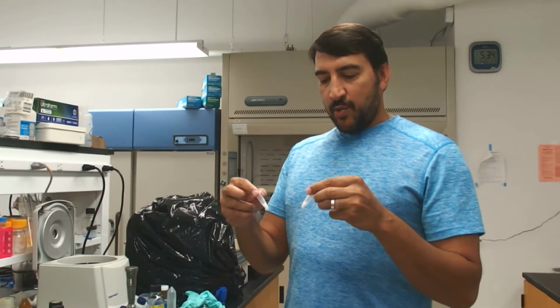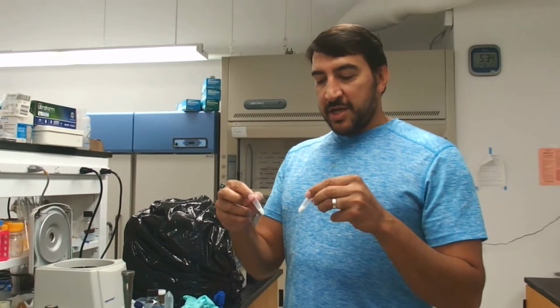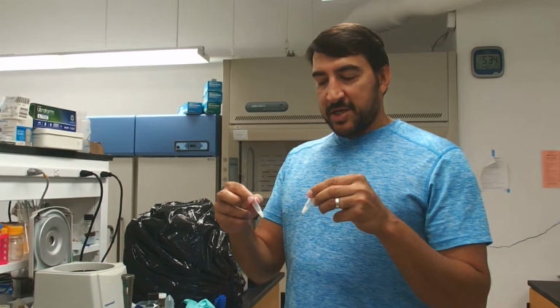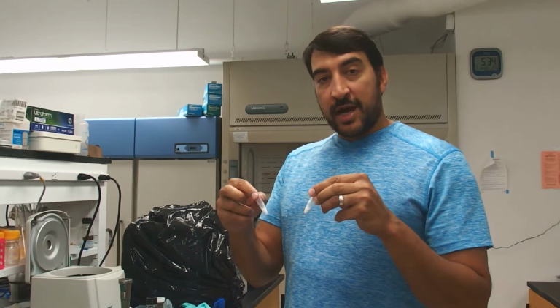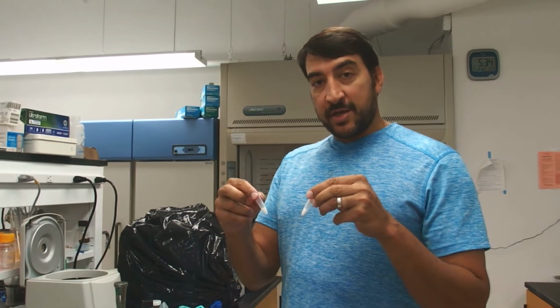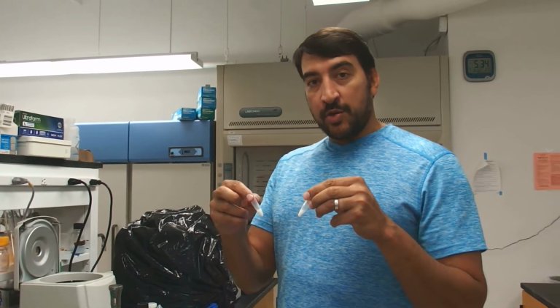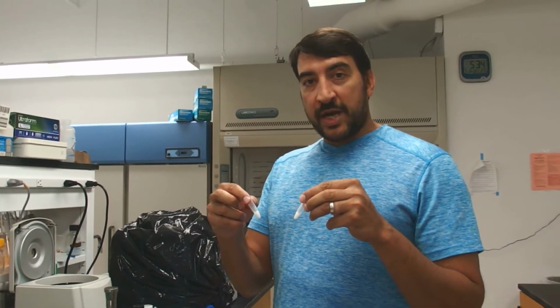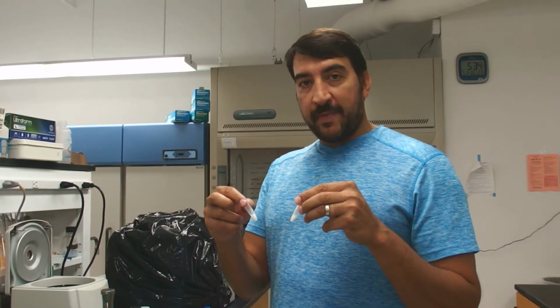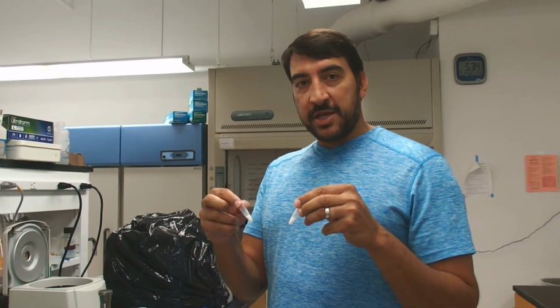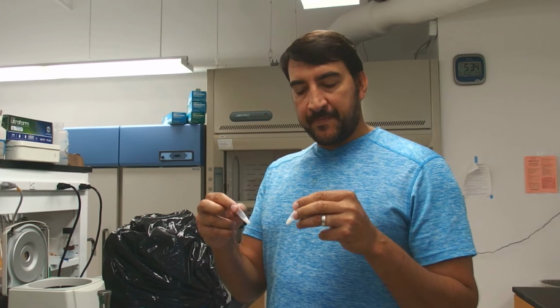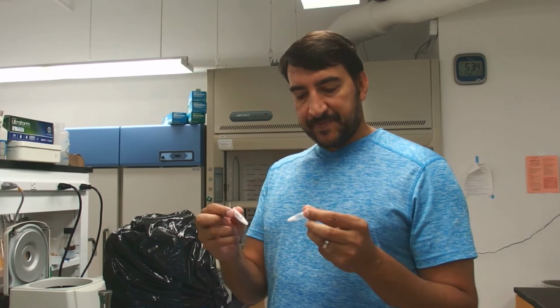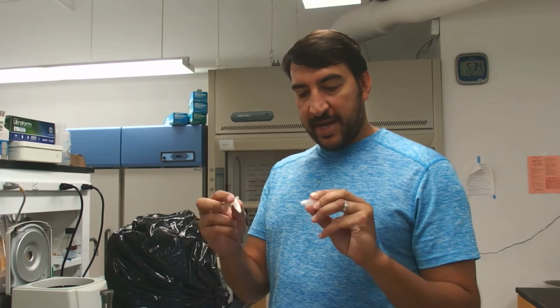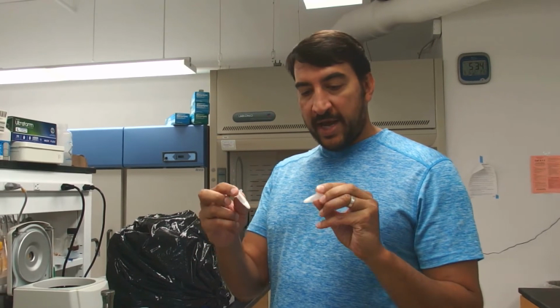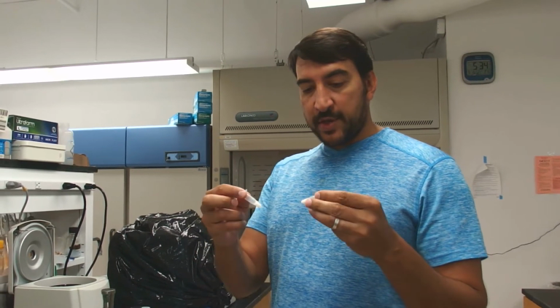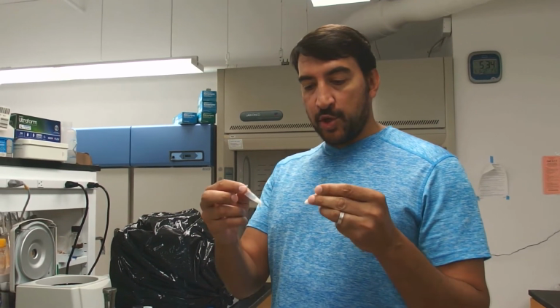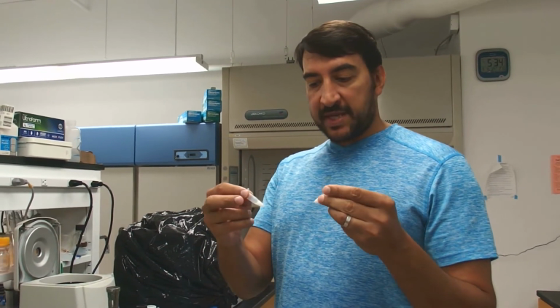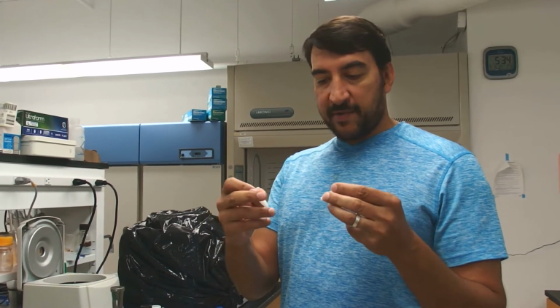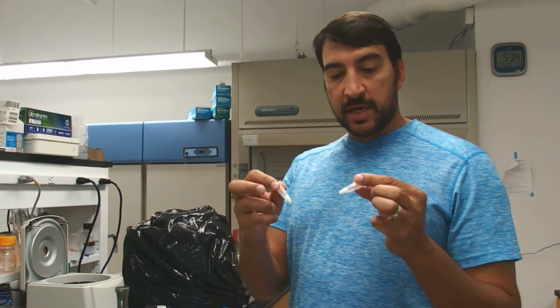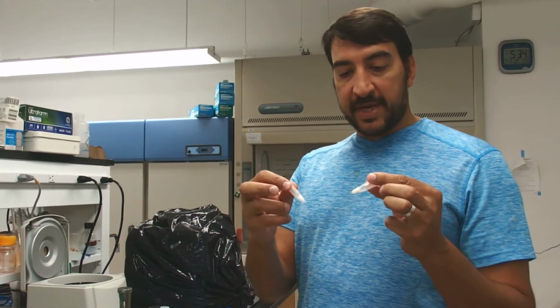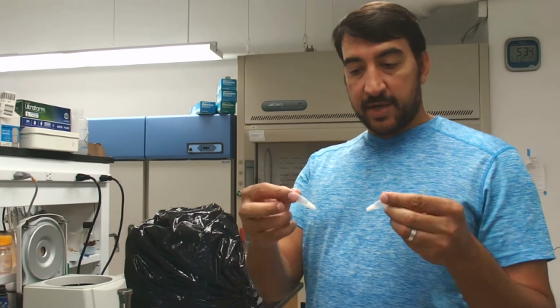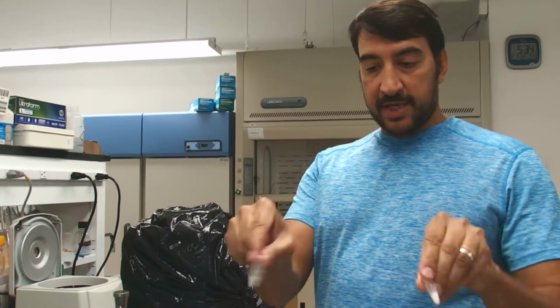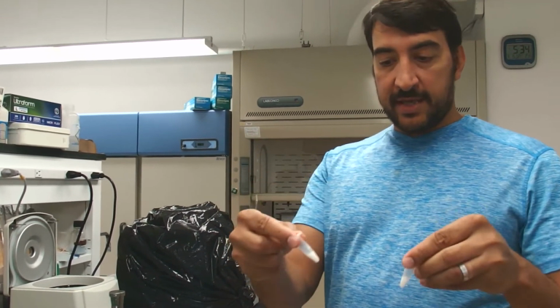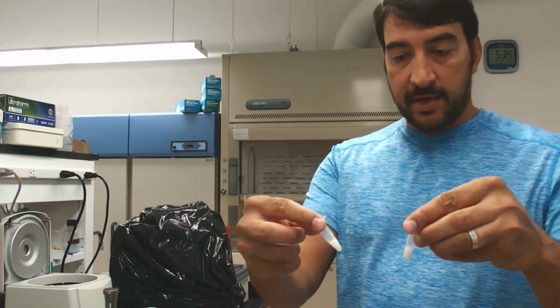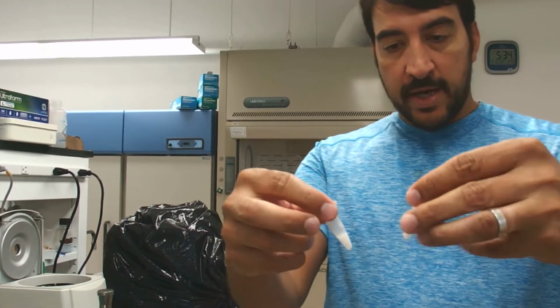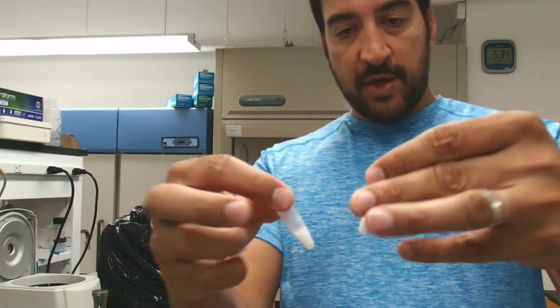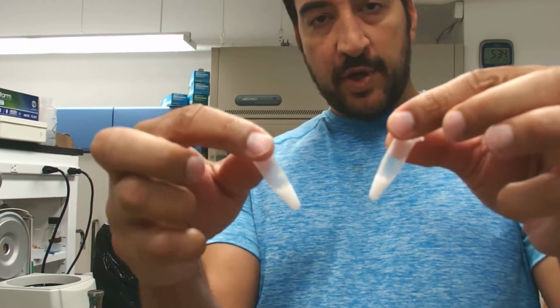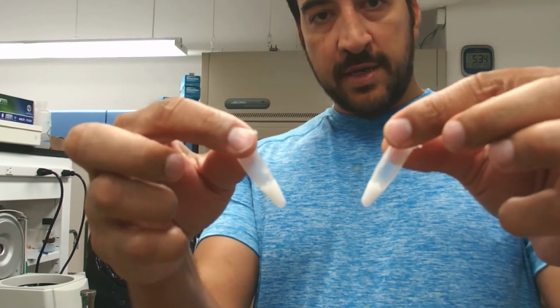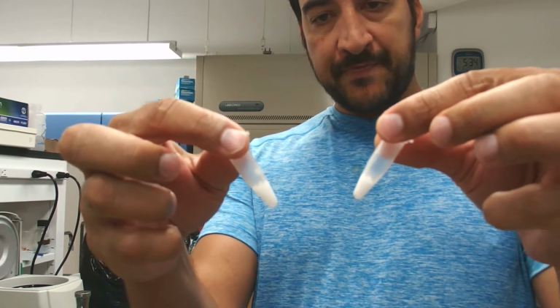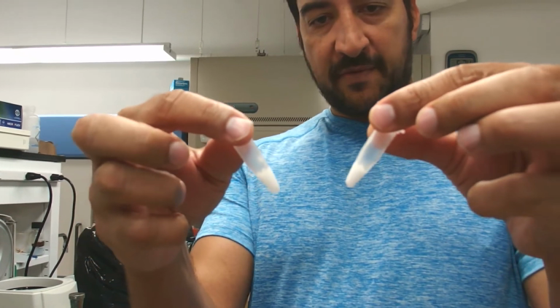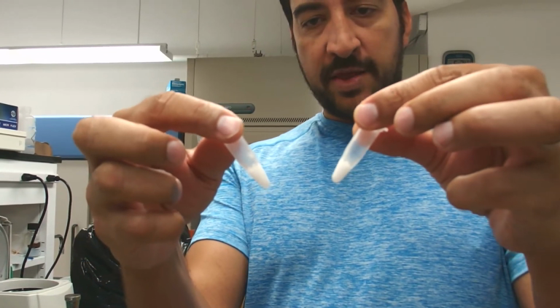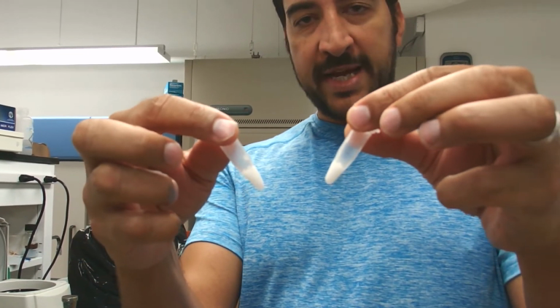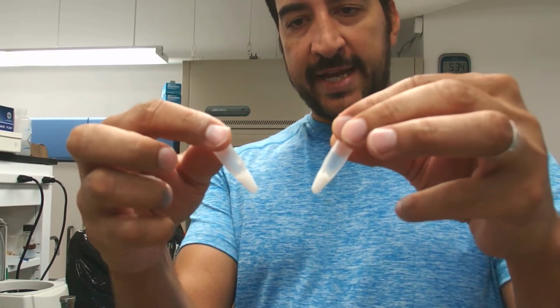We're going to show you how to do a transformation. Right now I have two tubes of frozen competent cells. You can see that they're still frozen, right out of the minus 80.